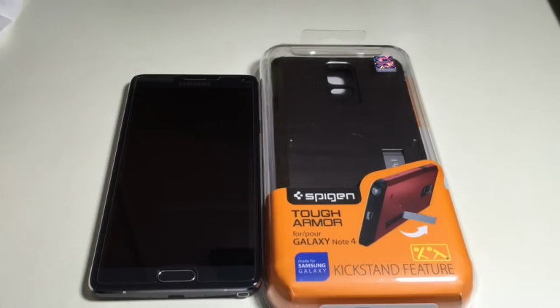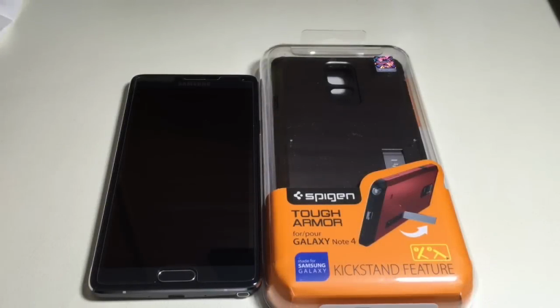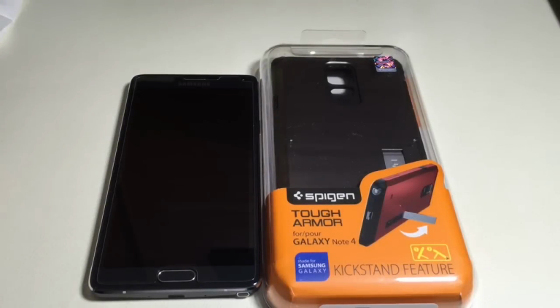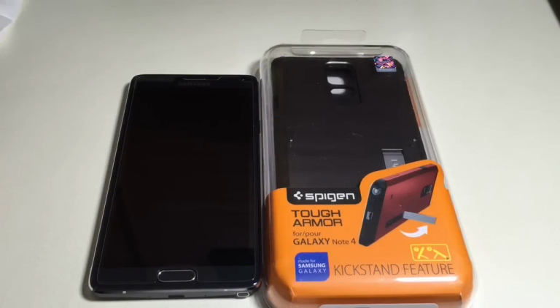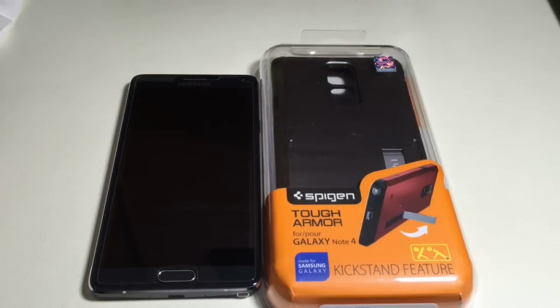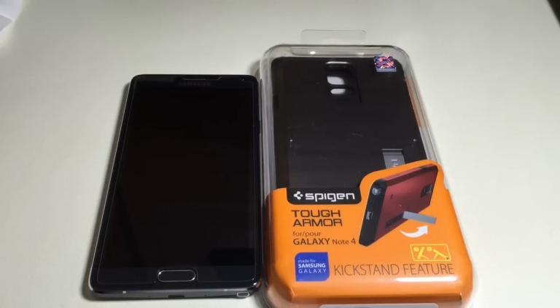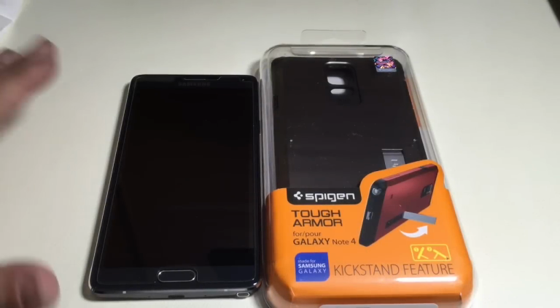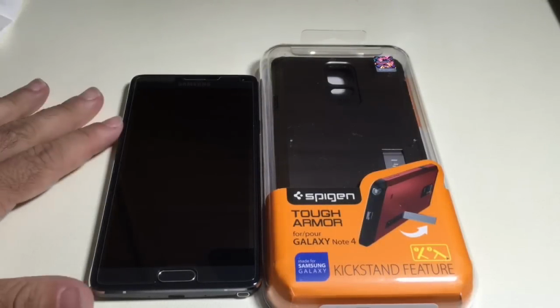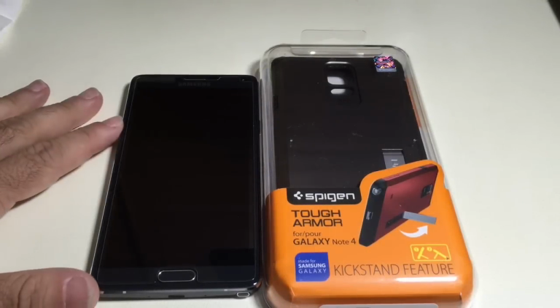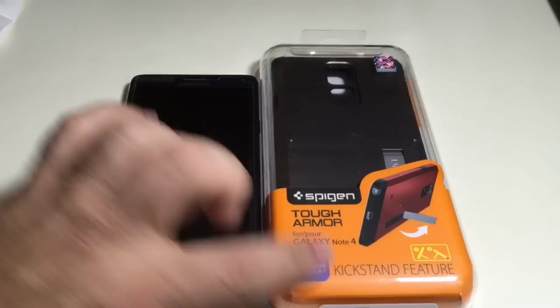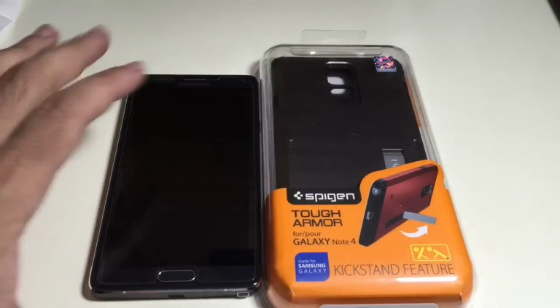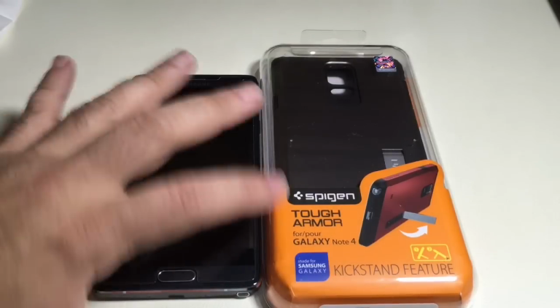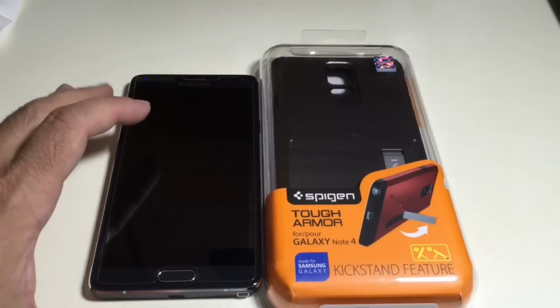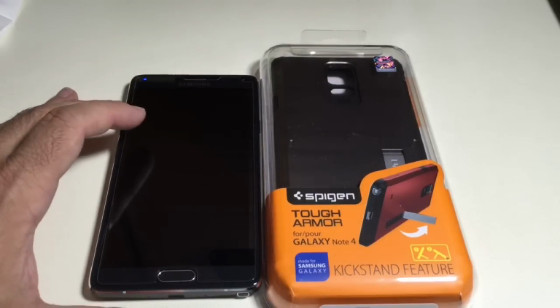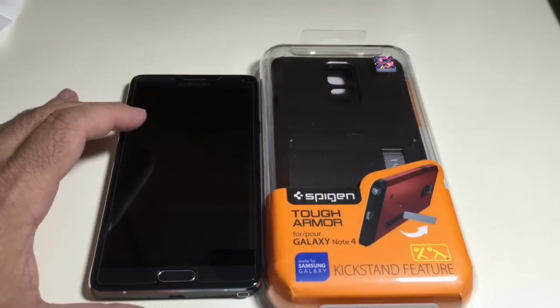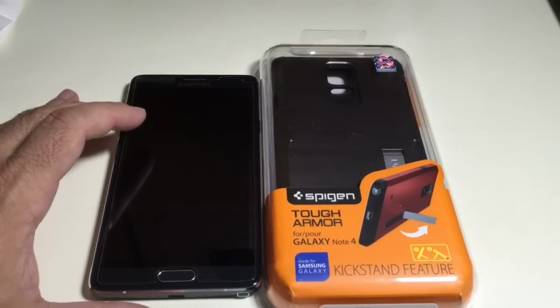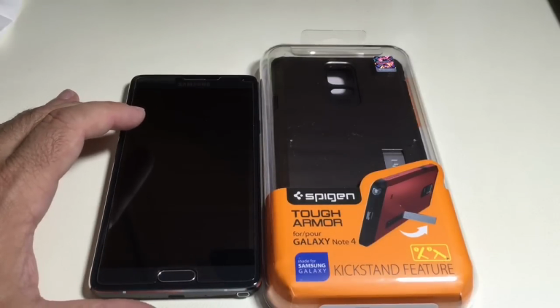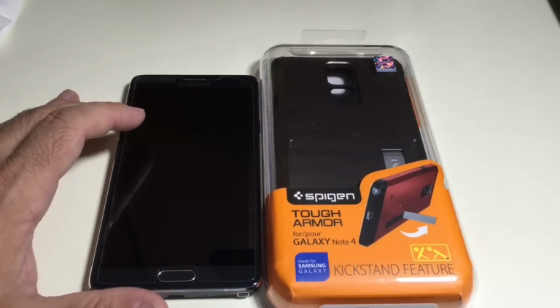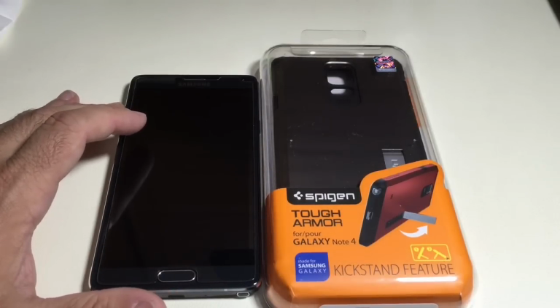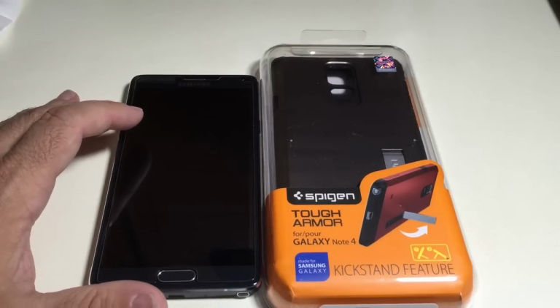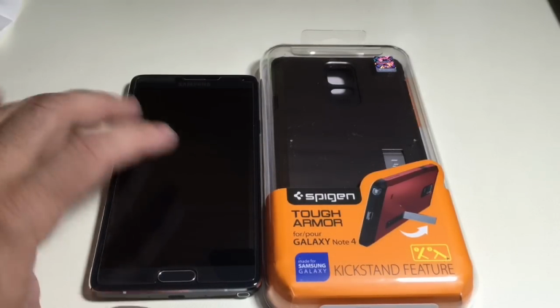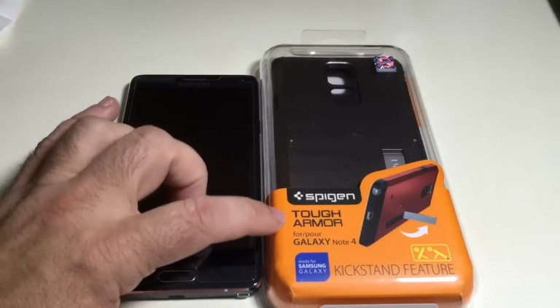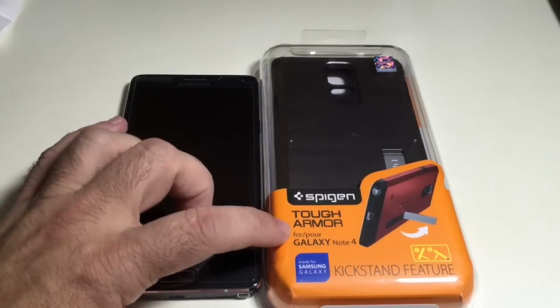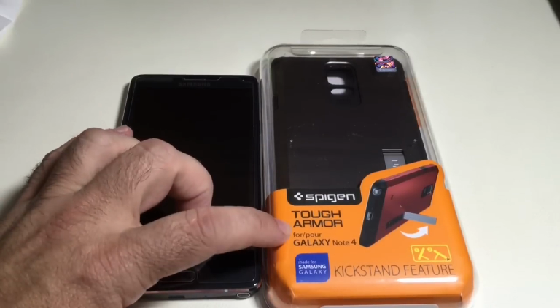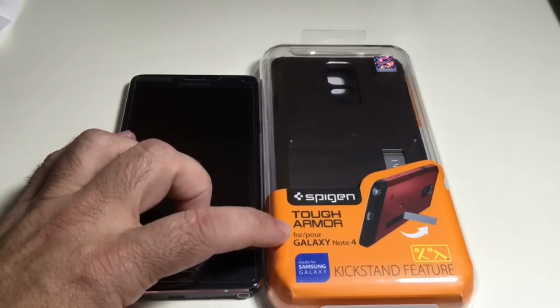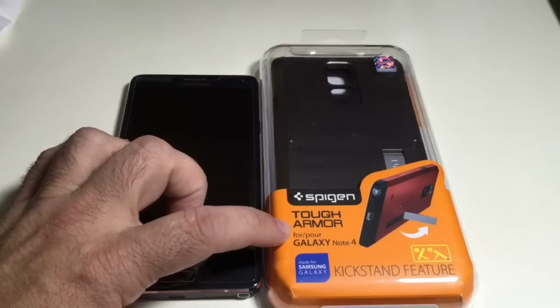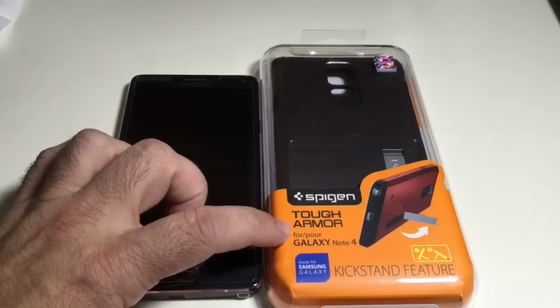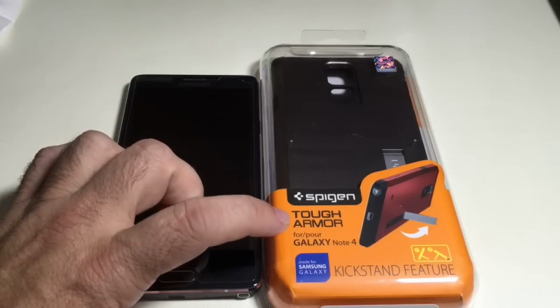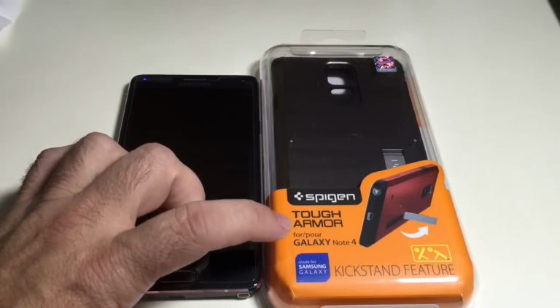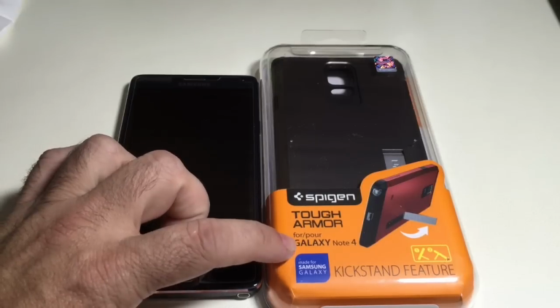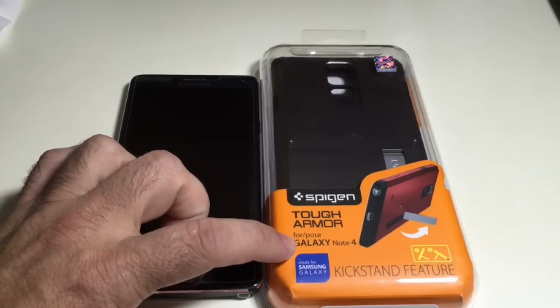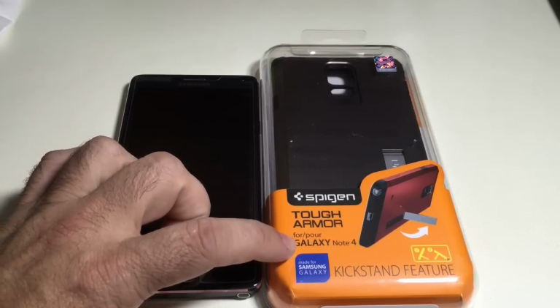Hi guys, EBP Man with Tablets for Me. Today we're going to do an unboxing and installation of a case from Spigen. This is the Tough Armor case for the Galaxy Note 4.